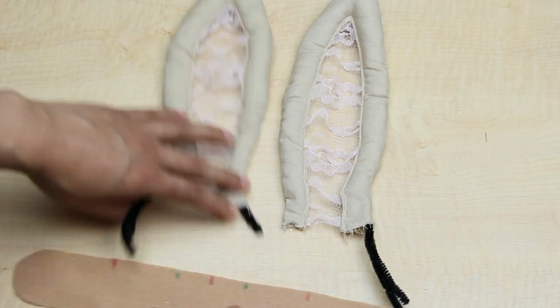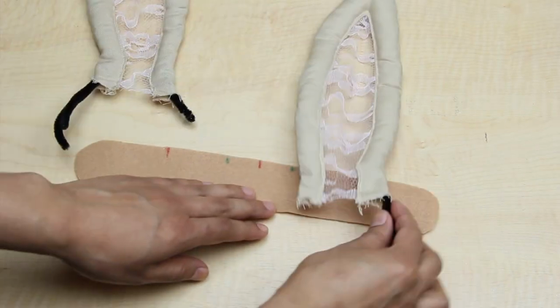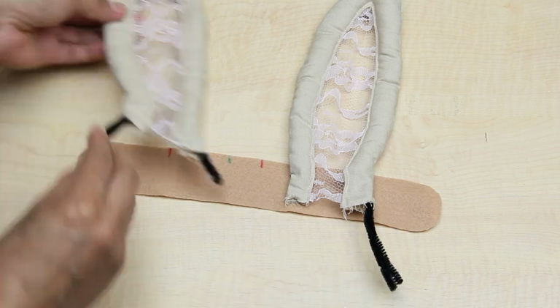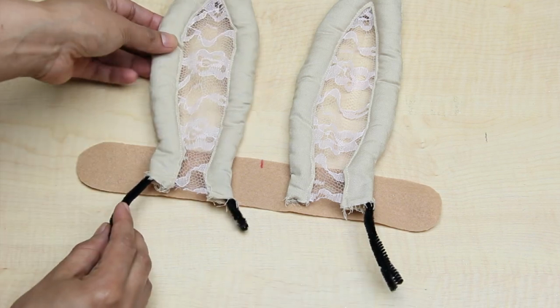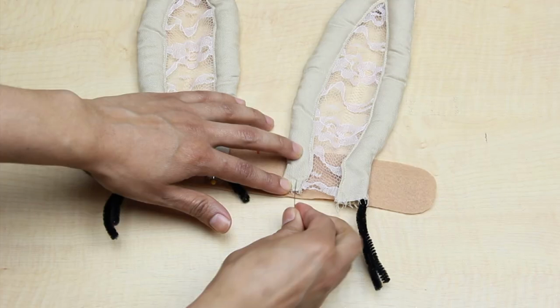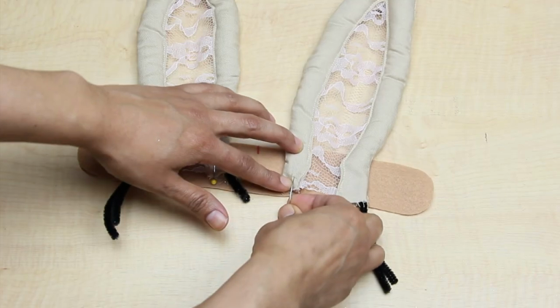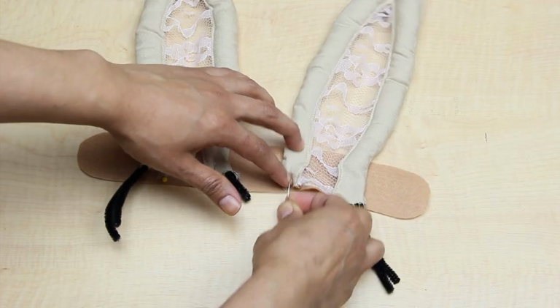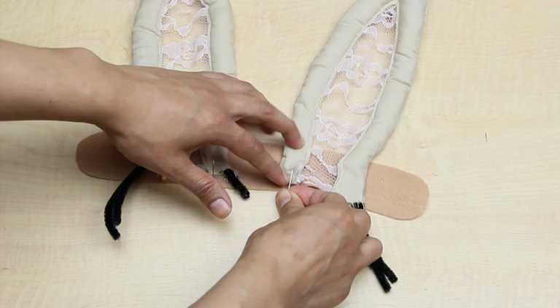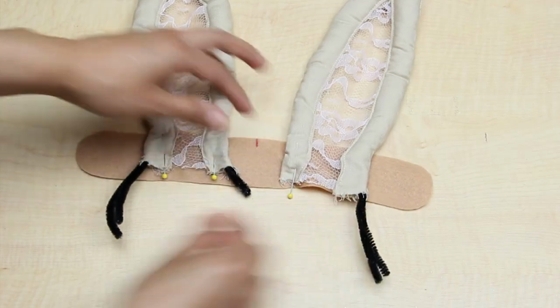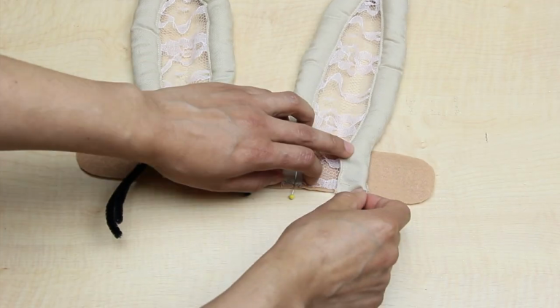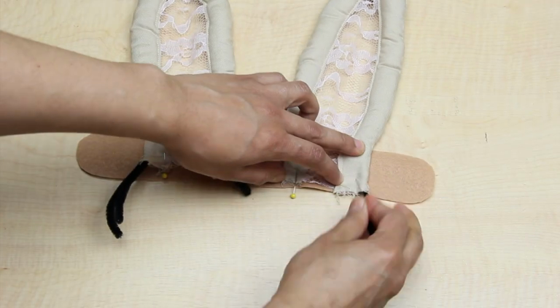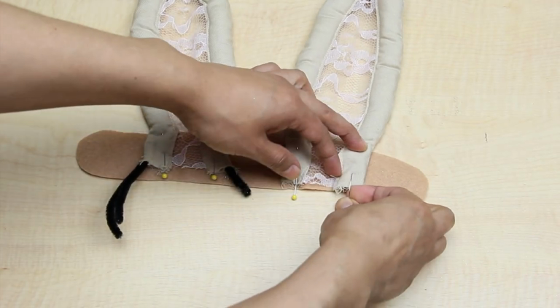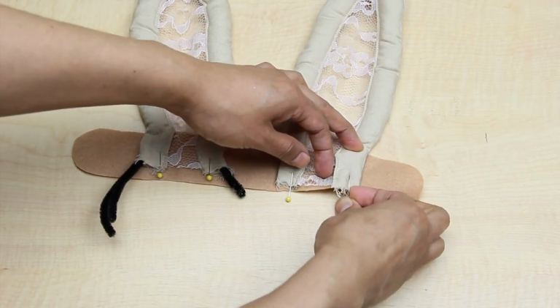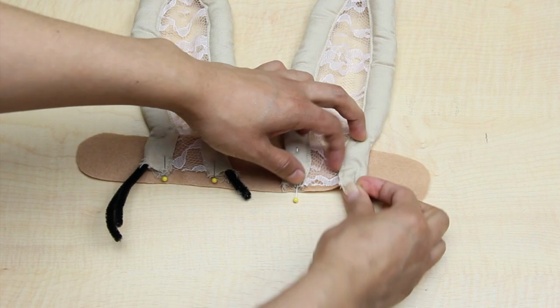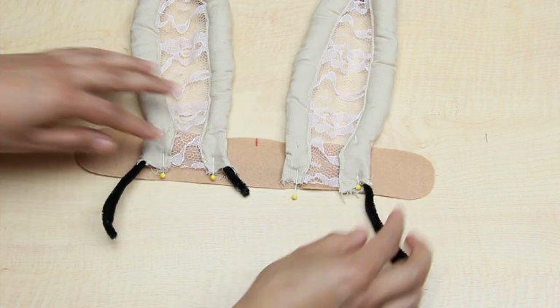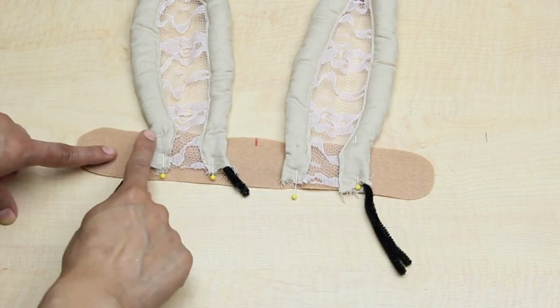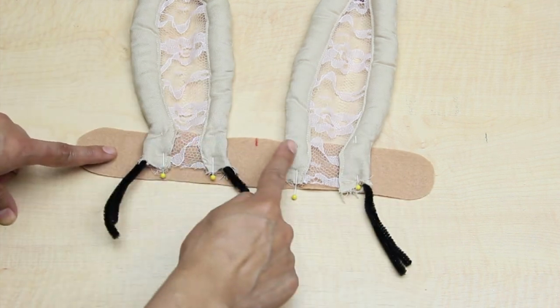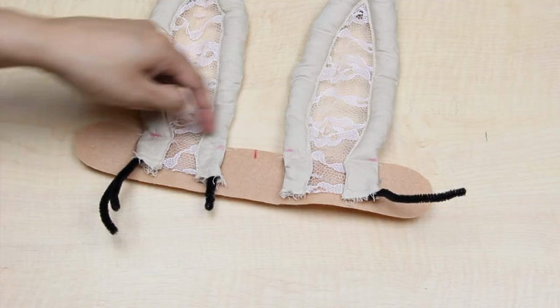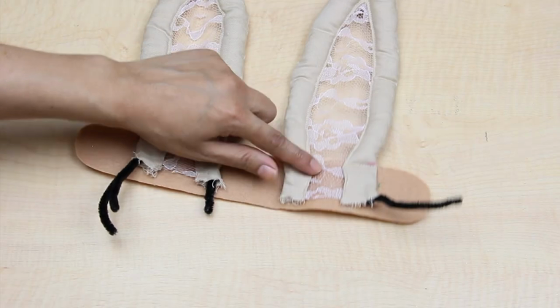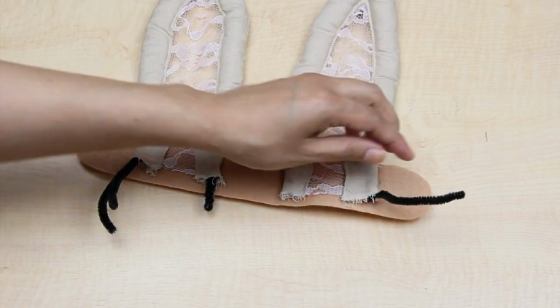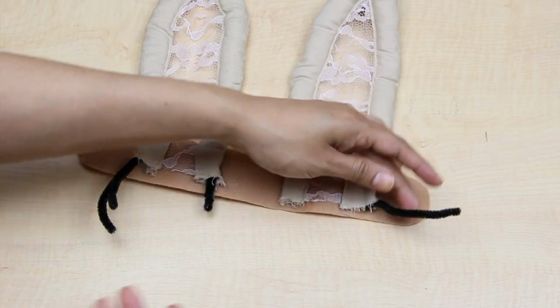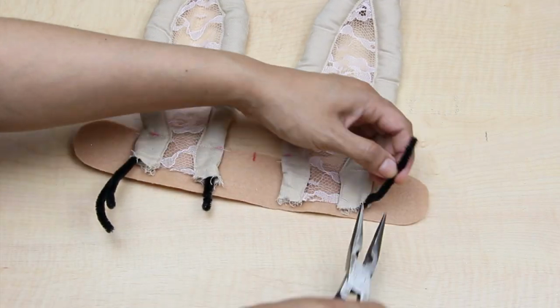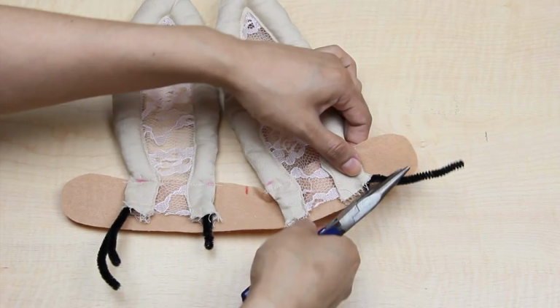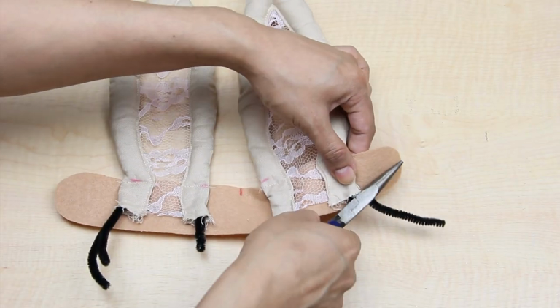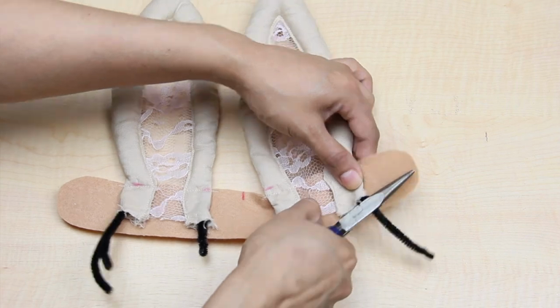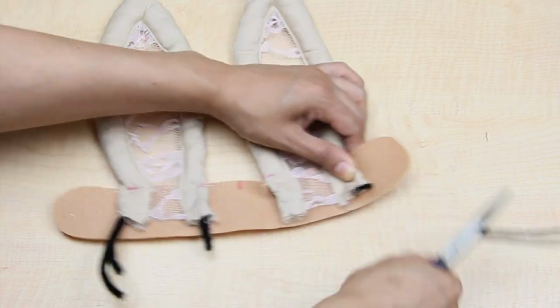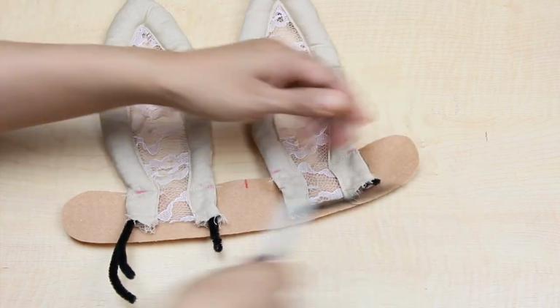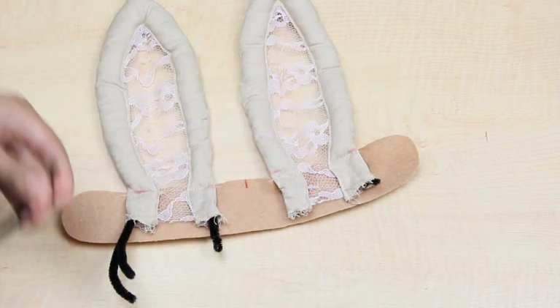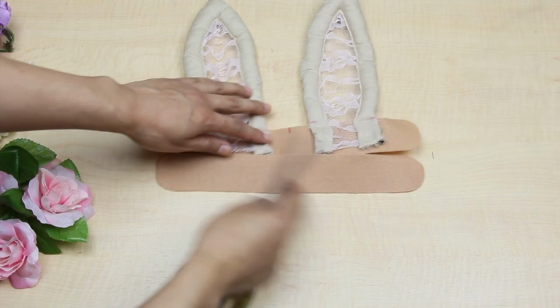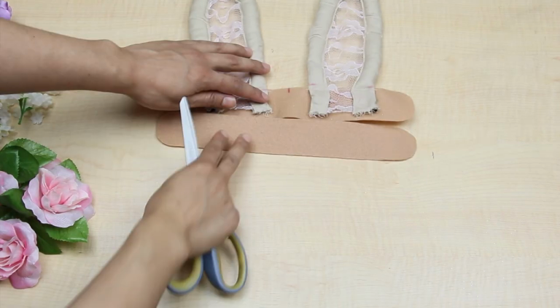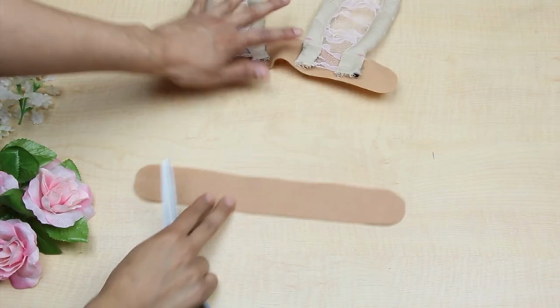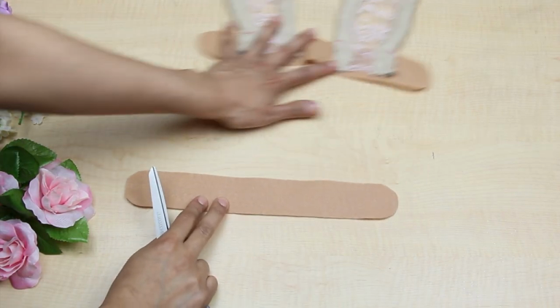Then I used one of my headband fleece pieces, marked where I wanted the ears, pinned them and sewed them in place. And of course cut away the excess of the pipe cleaners. Now we can put our ears aside.